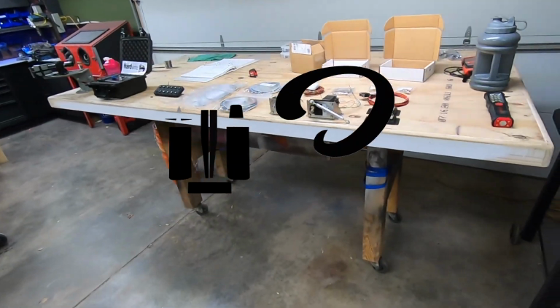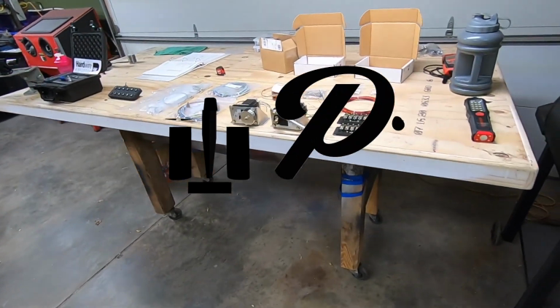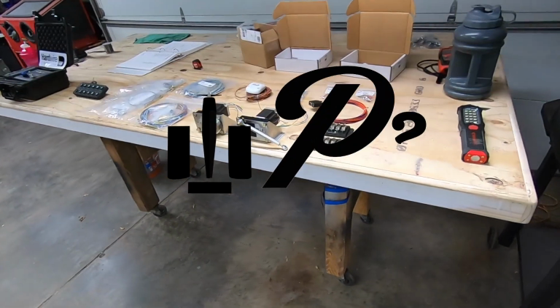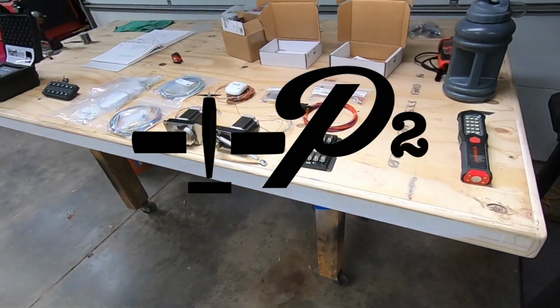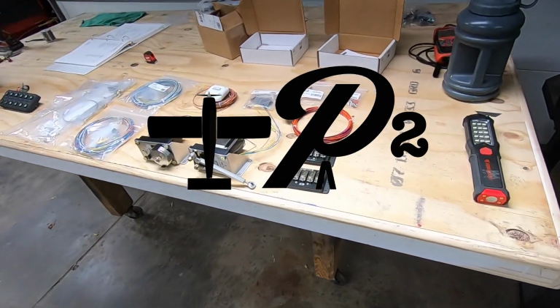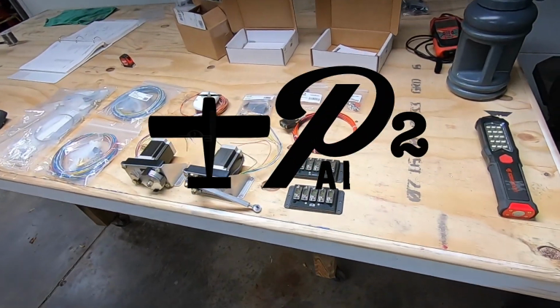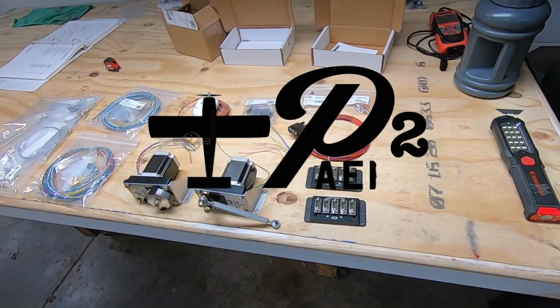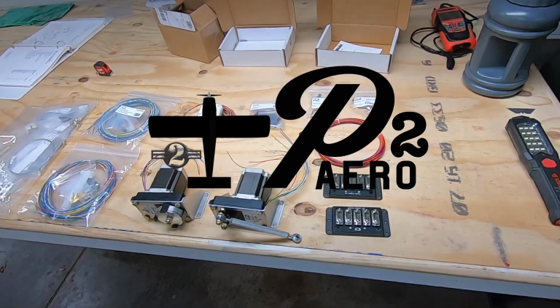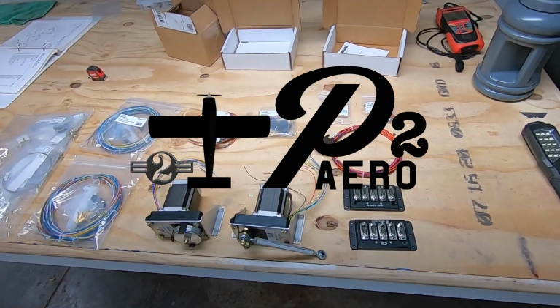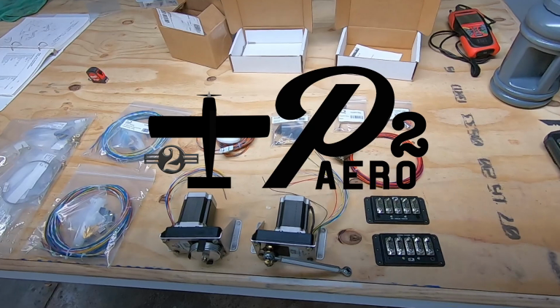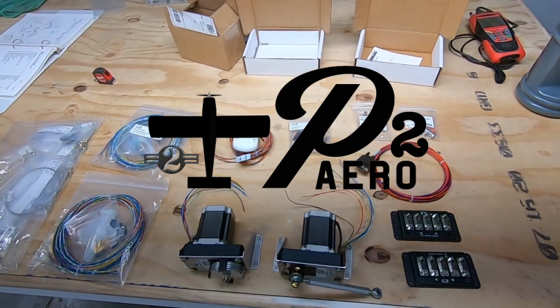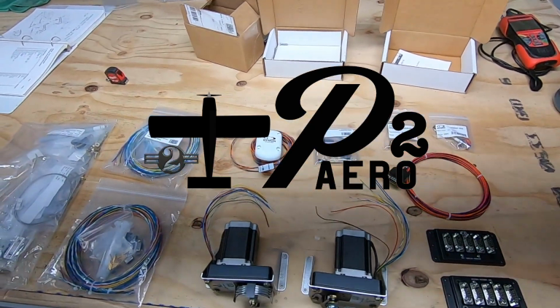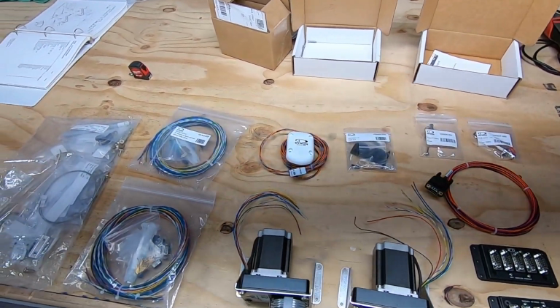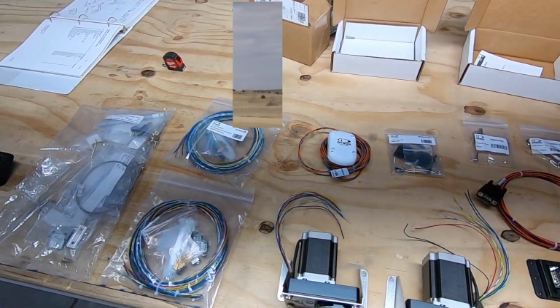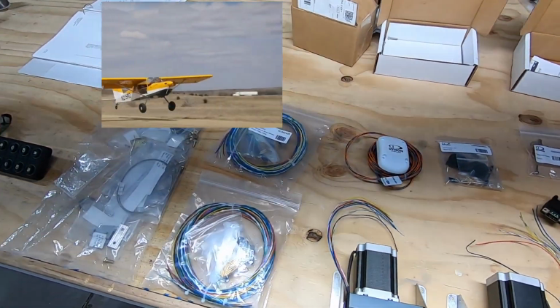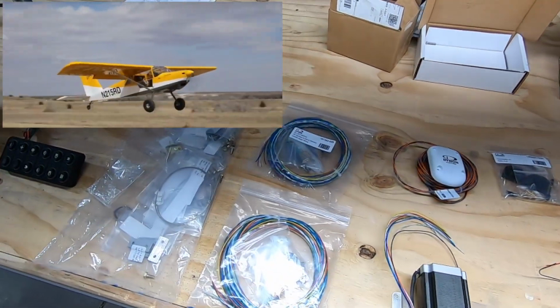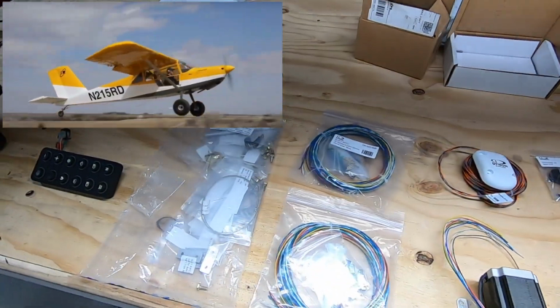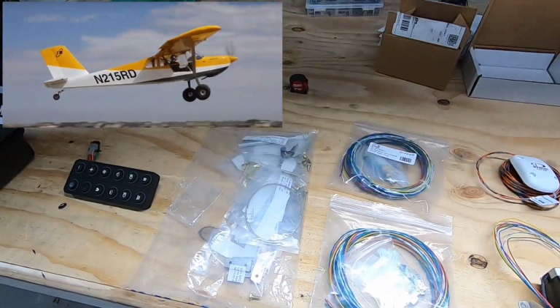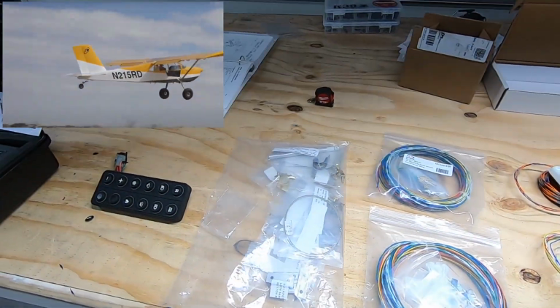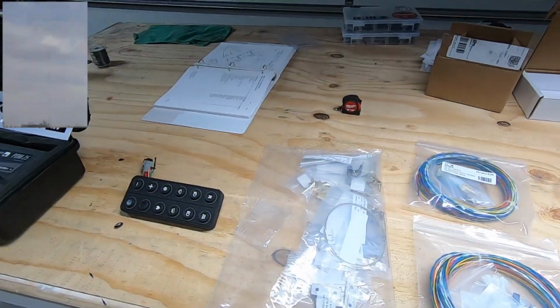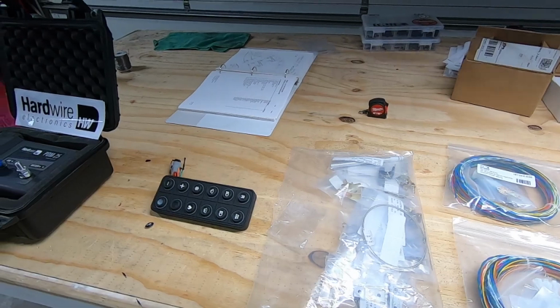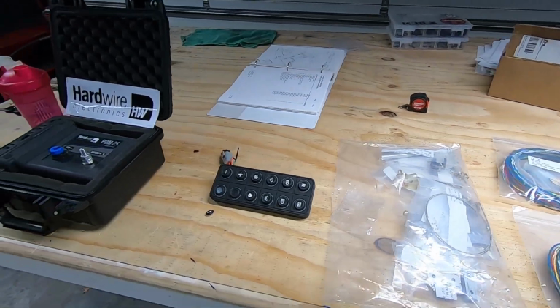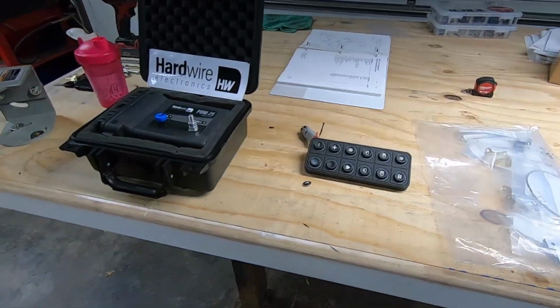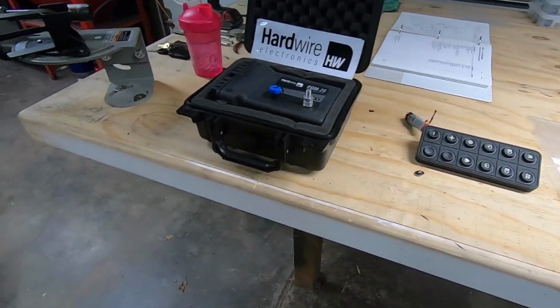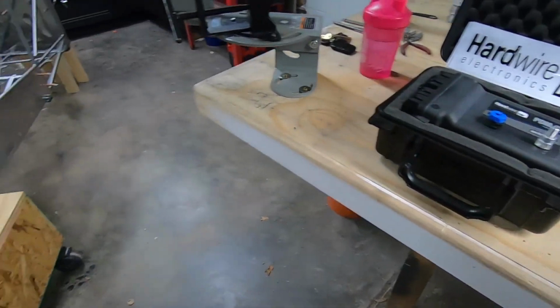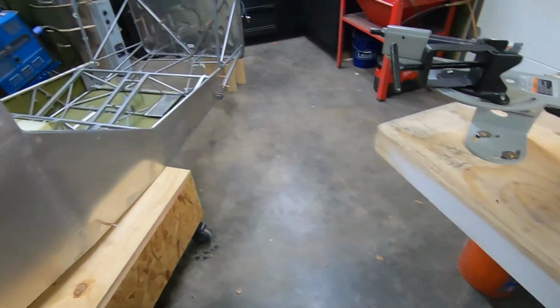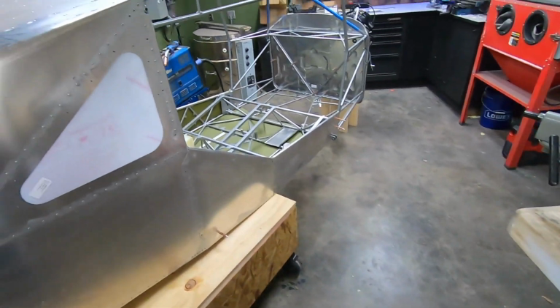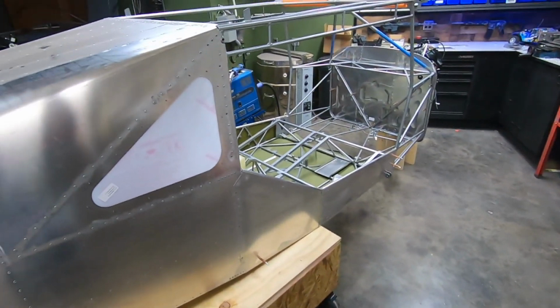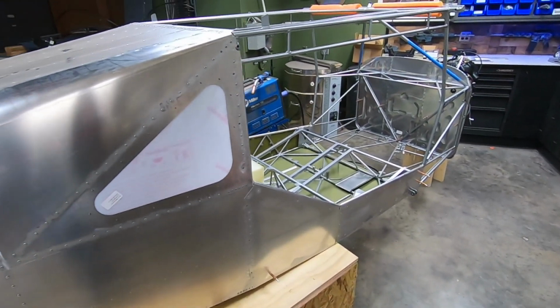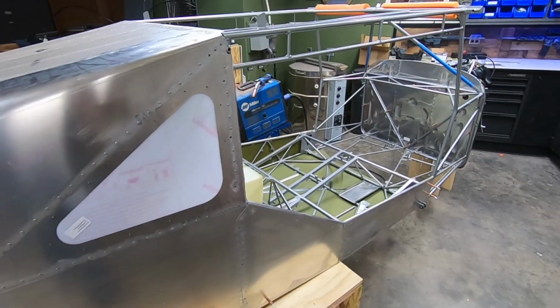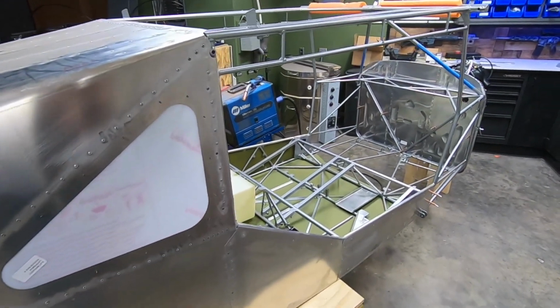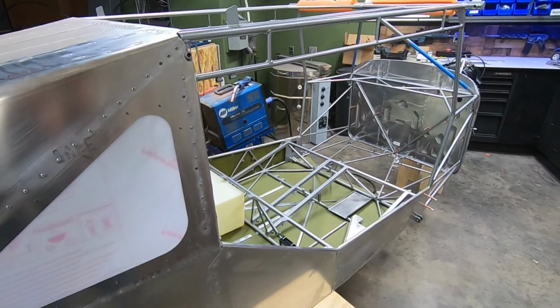Welcome back to P2Aero, where I'm building the new Ranz S21 all-metal airplane in my home garage, and I'm documenting the whole process right here on this channel. I'm kind of in a parts-acquiring phase, as I find myself somewhat paced by budget, as I'm sure many of you out there can relate.